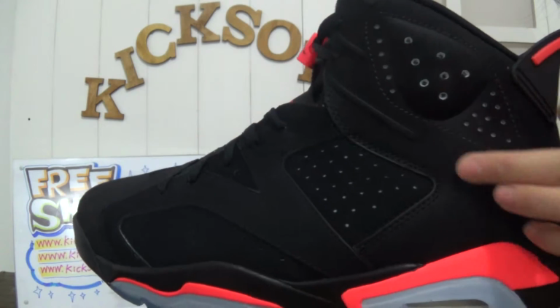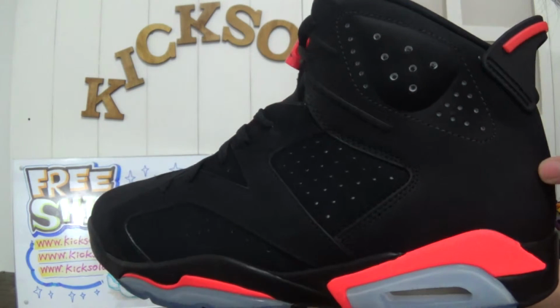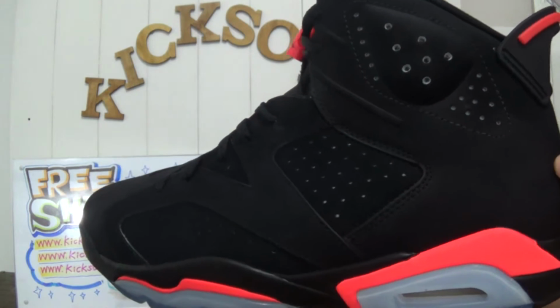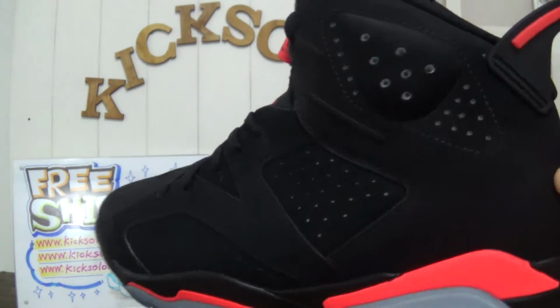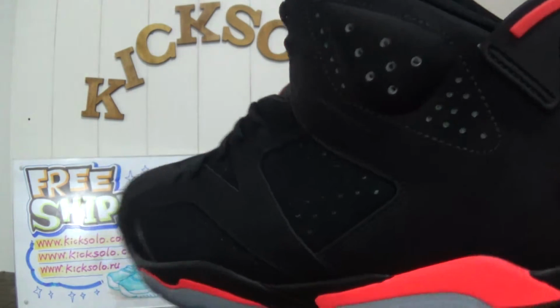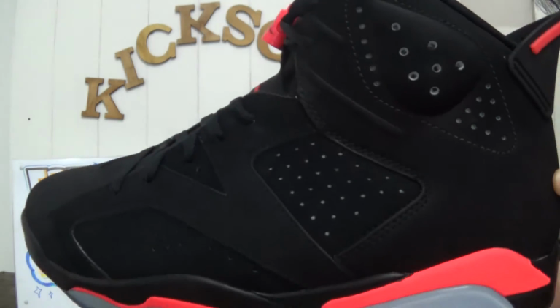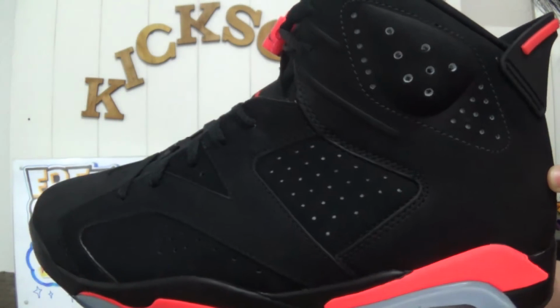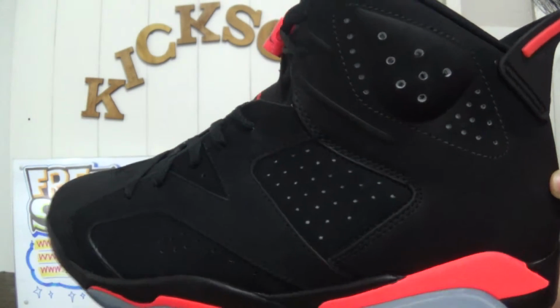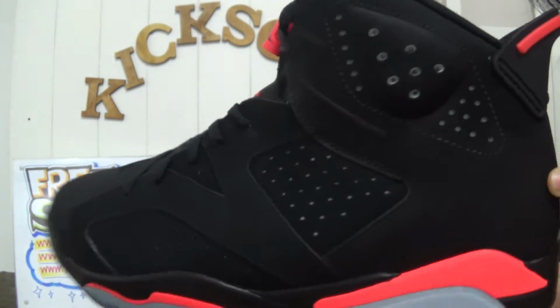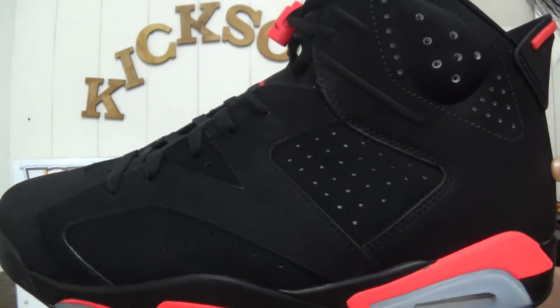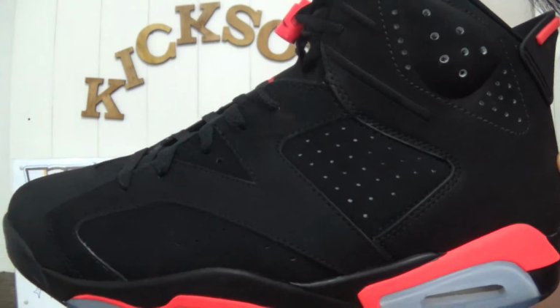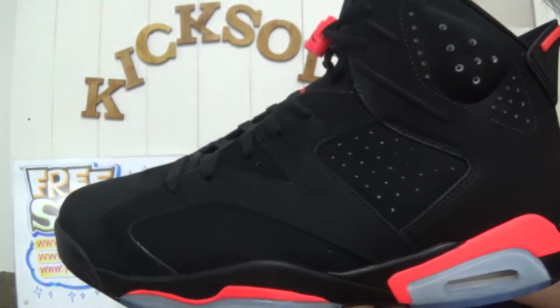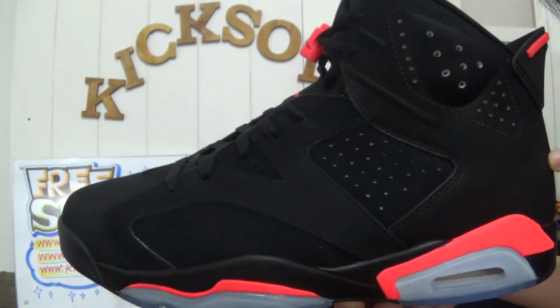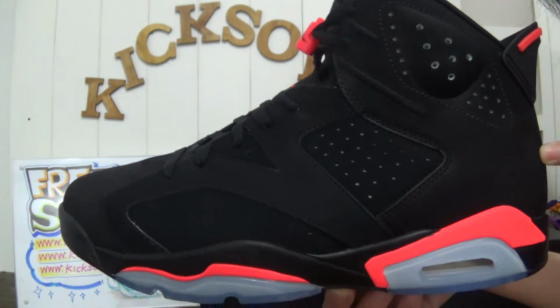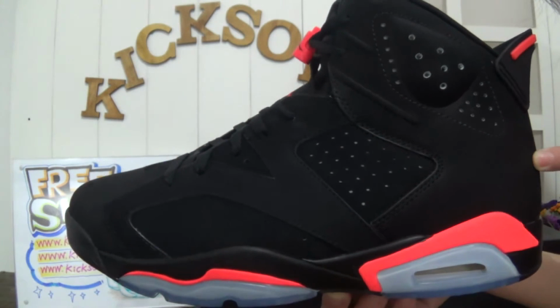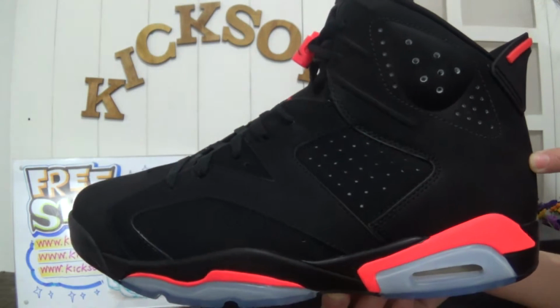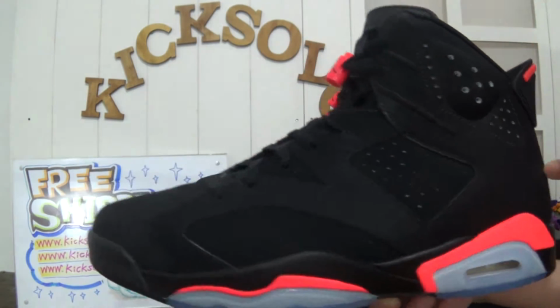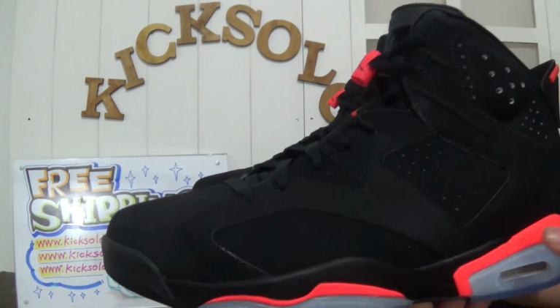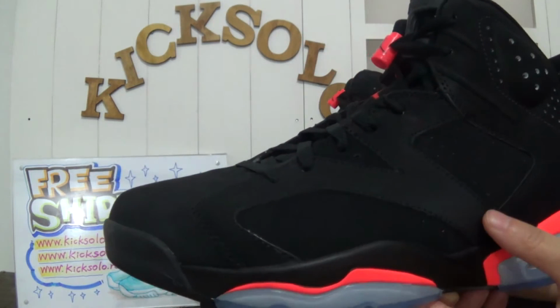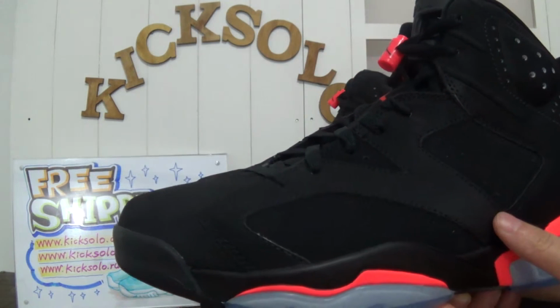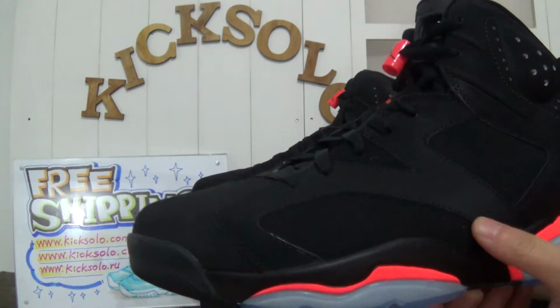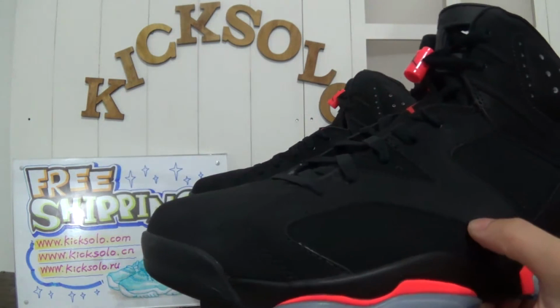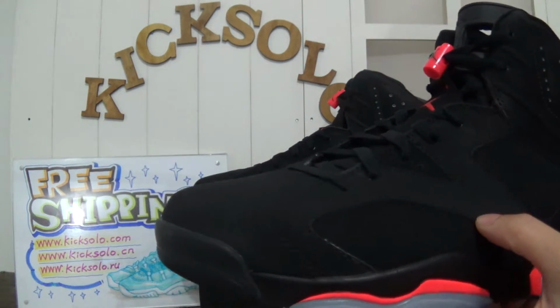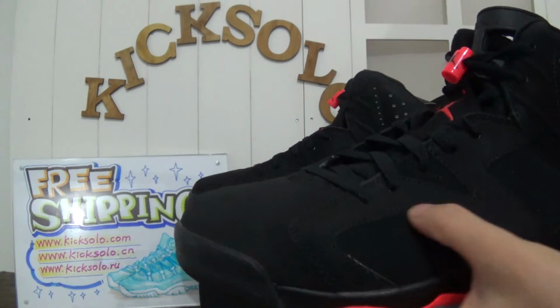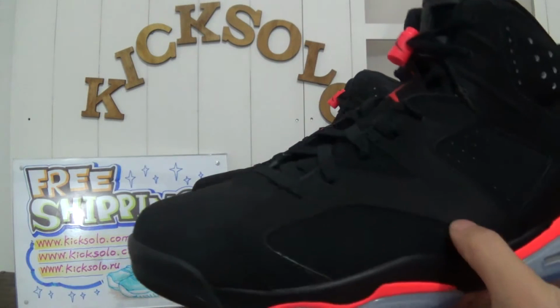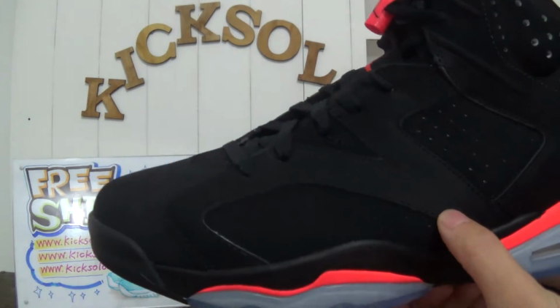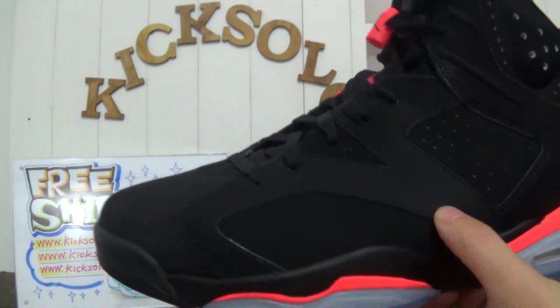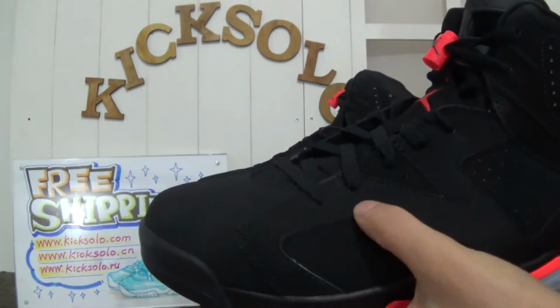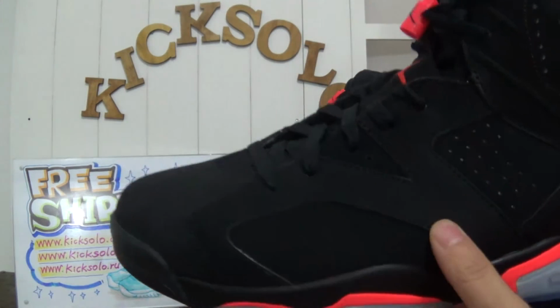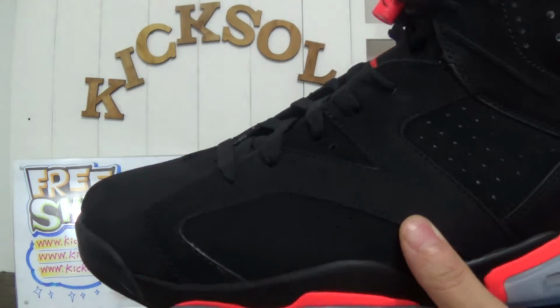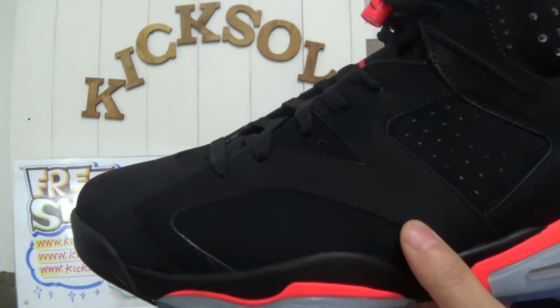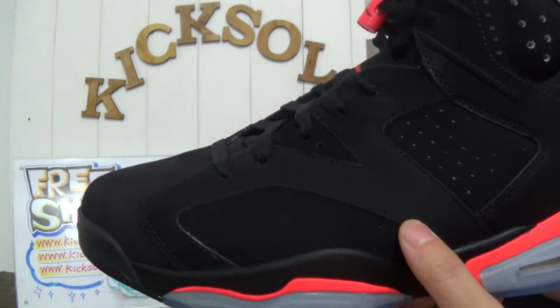3M Reflective. This is the side of these shoes. Also, the black stitching is very careful — very nice stitching.